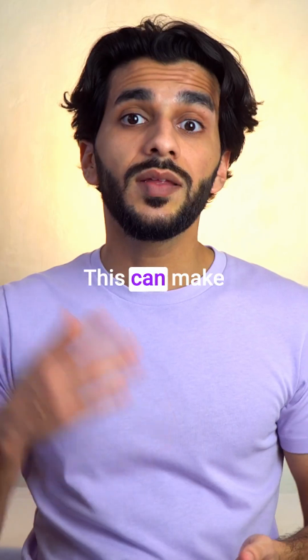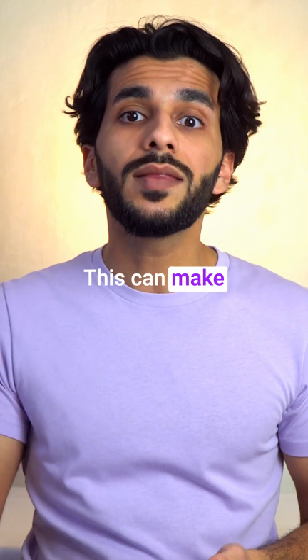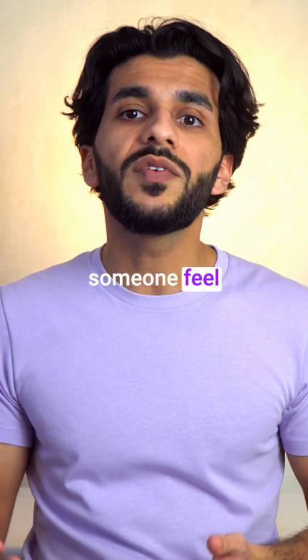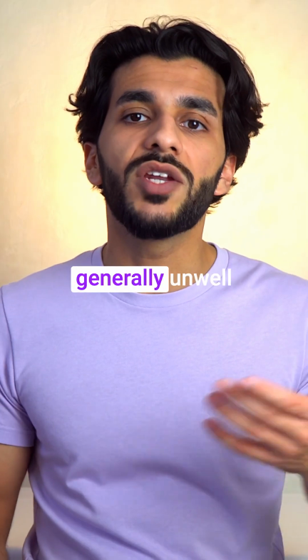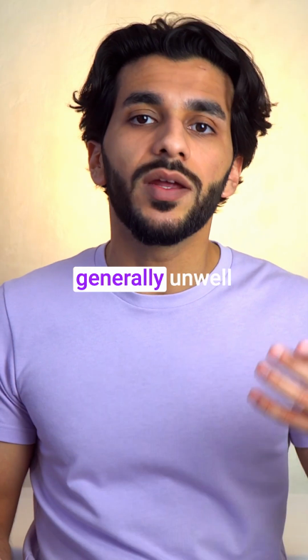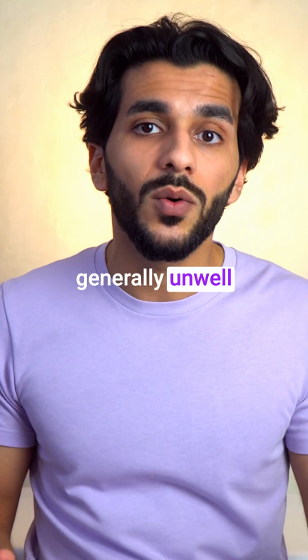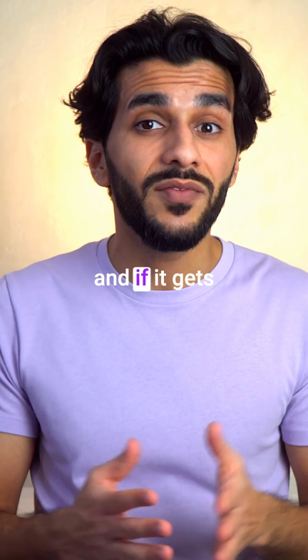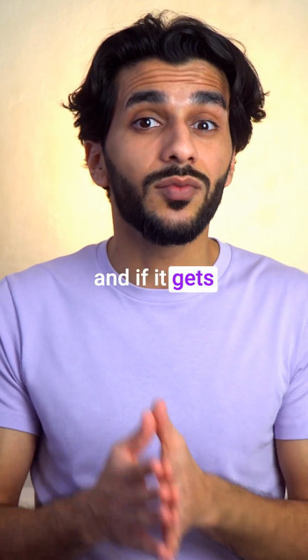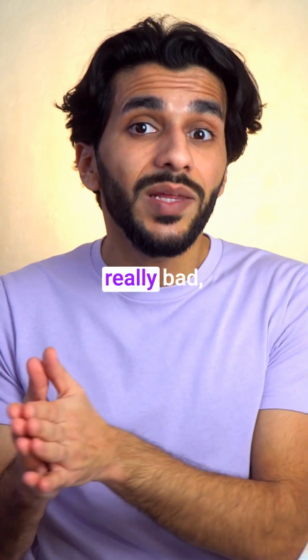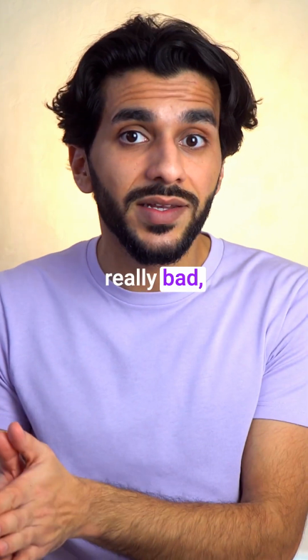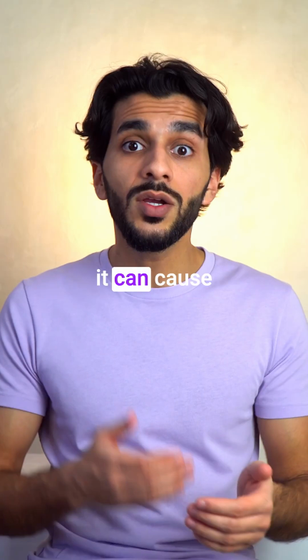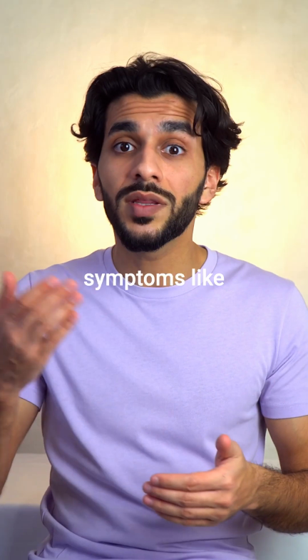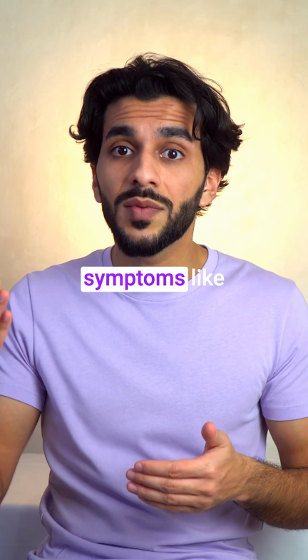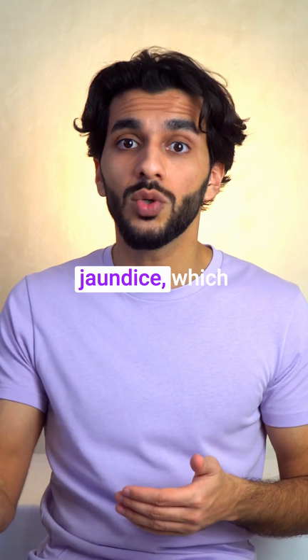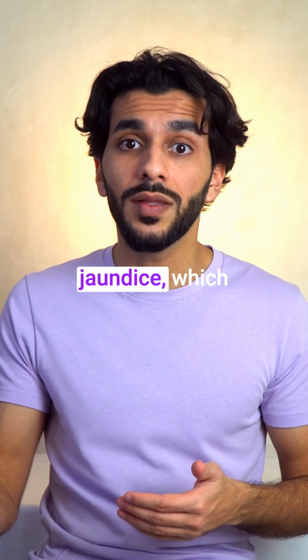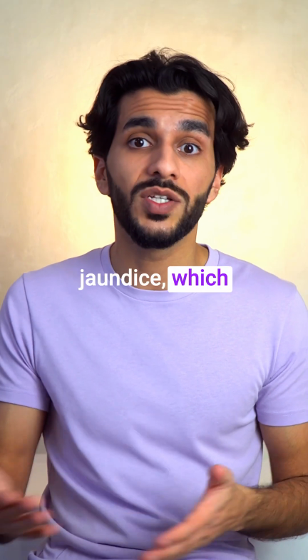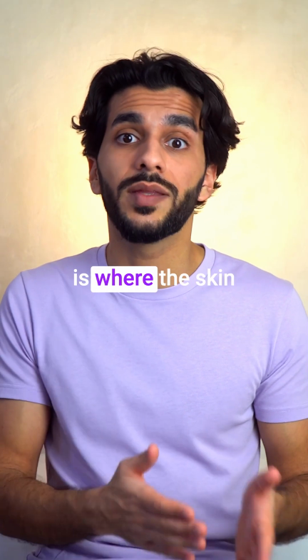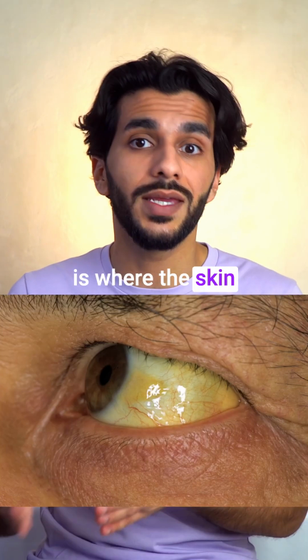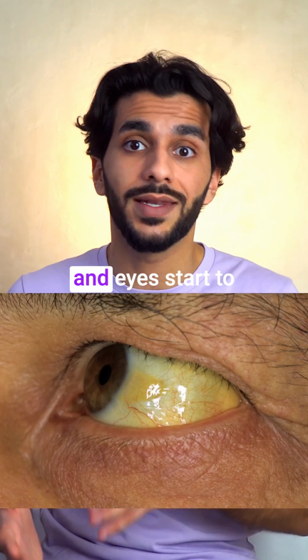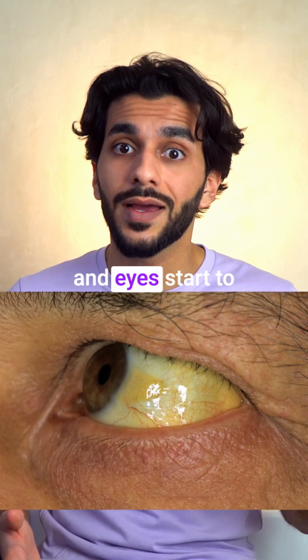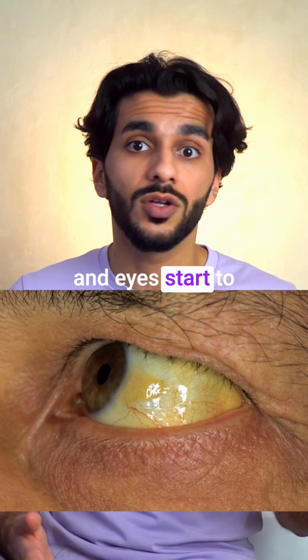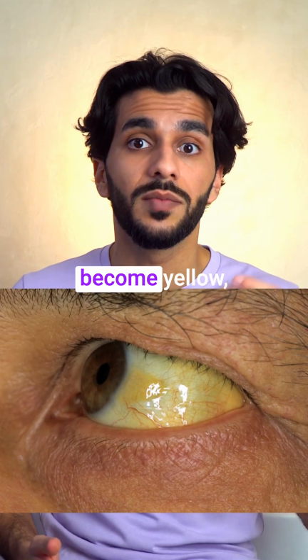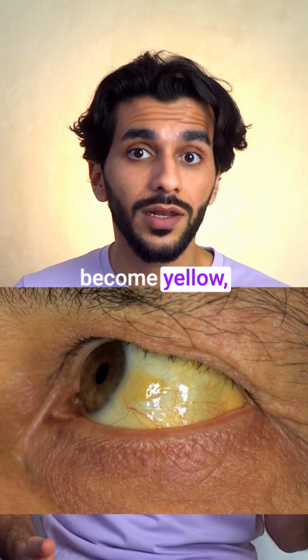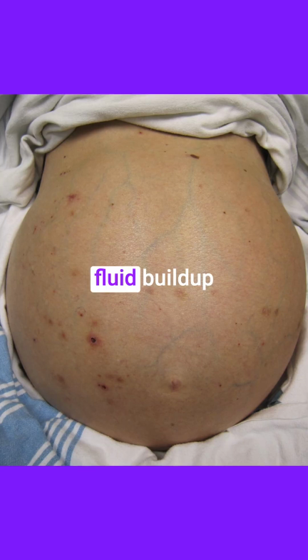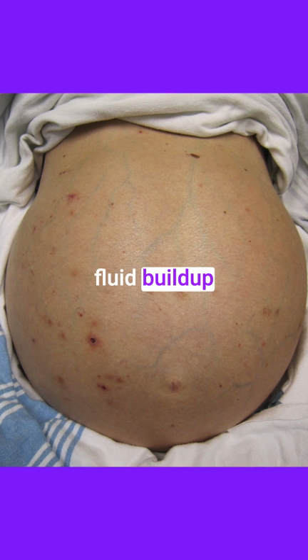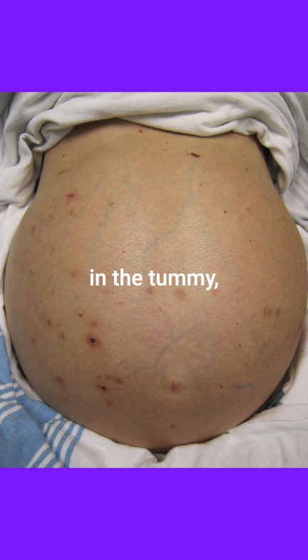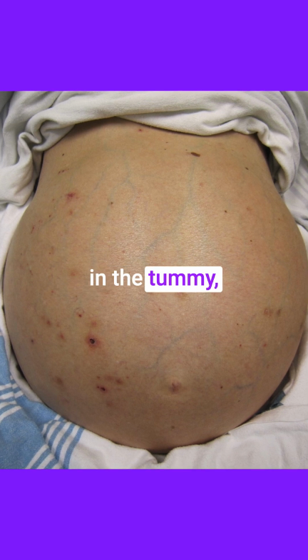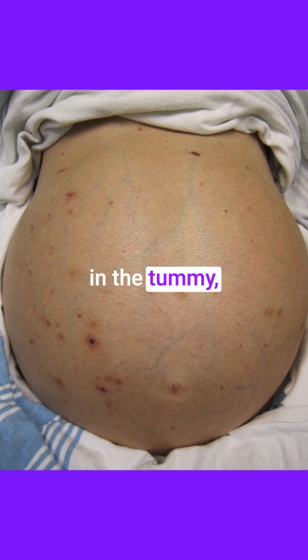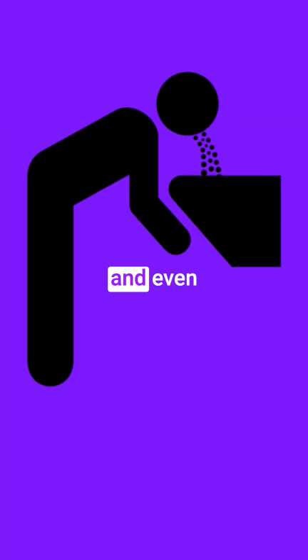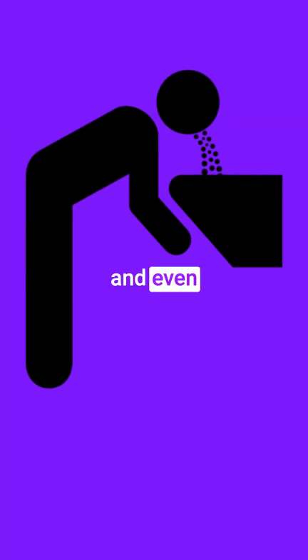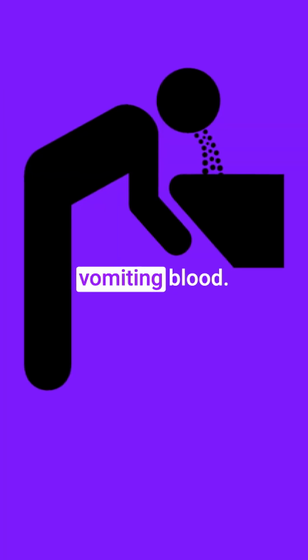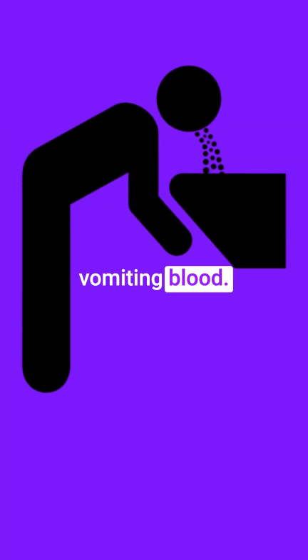This can make someone feel generally unwell, and if it gets really bad it can cause symptoms like jaundice, where the skin and eyes start to become yellow, fluid build up in the tummy, and even vomiting blood.